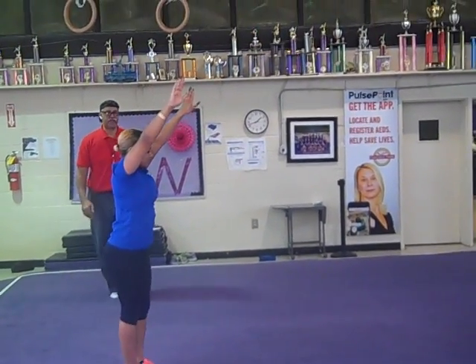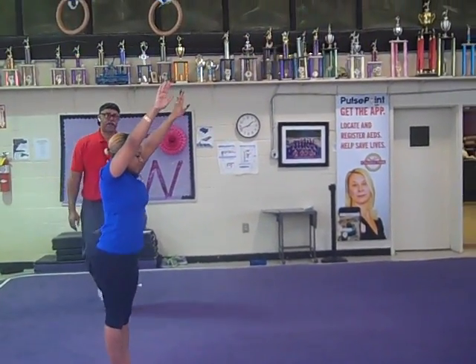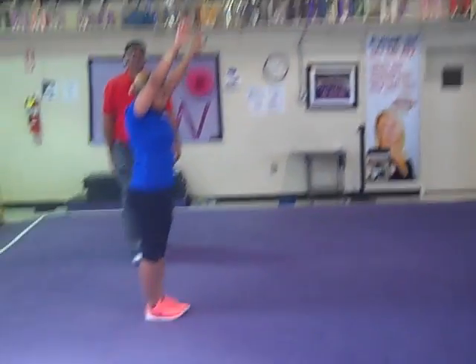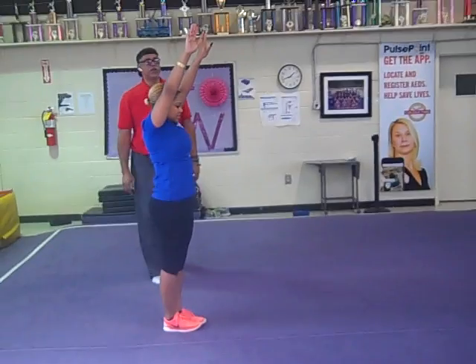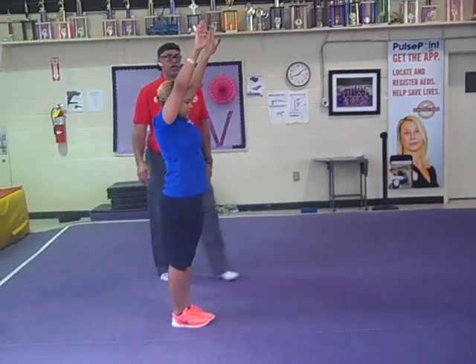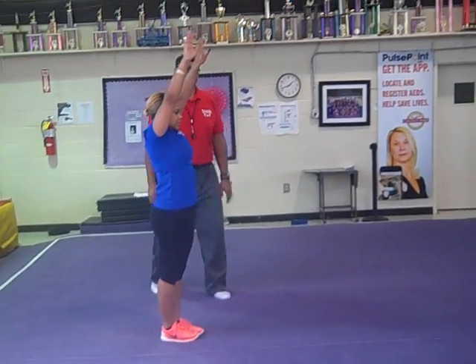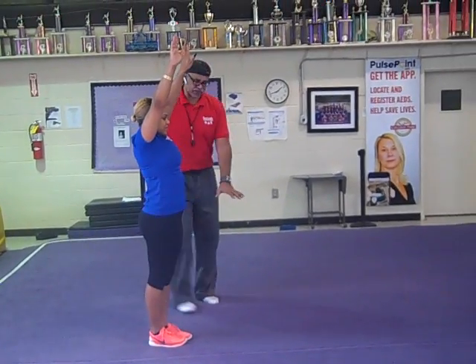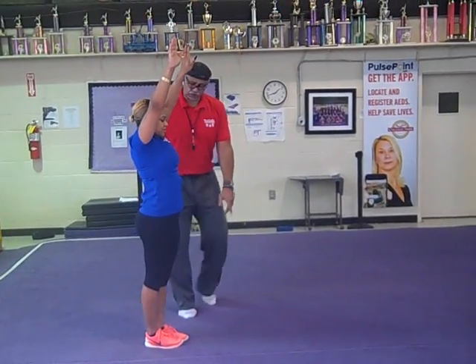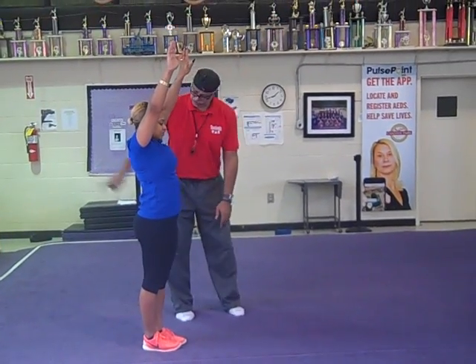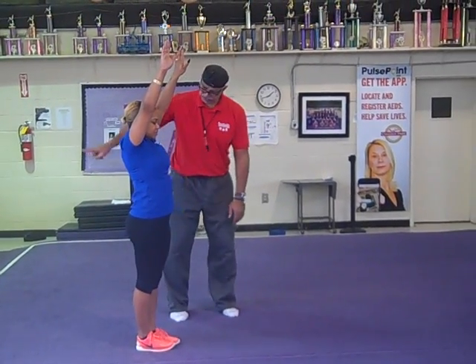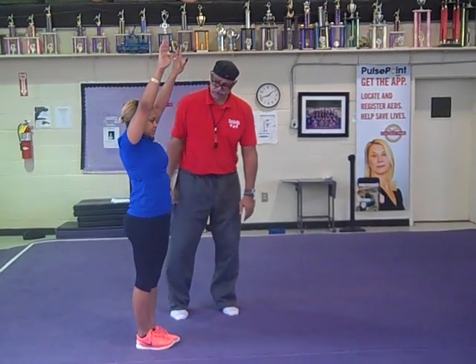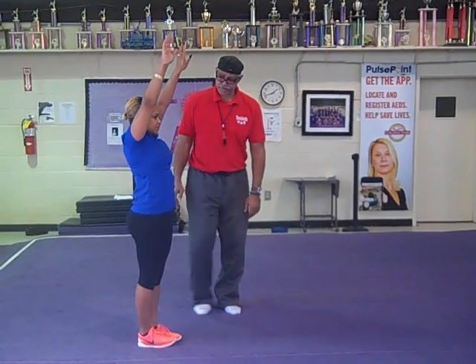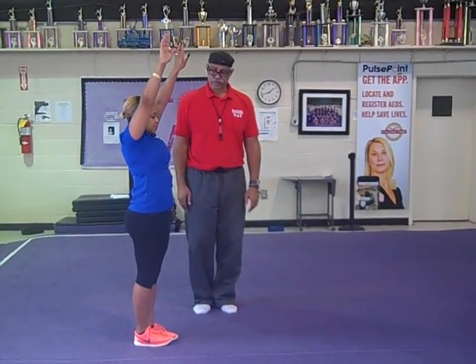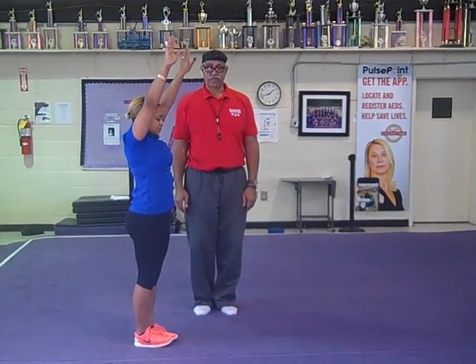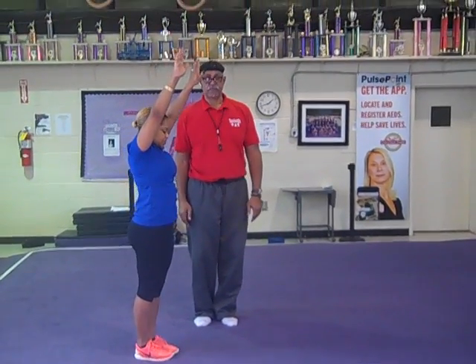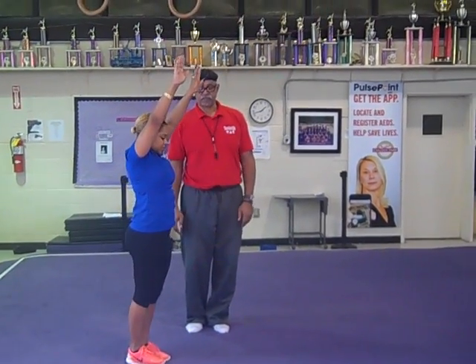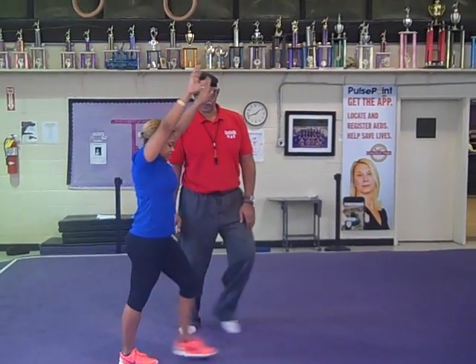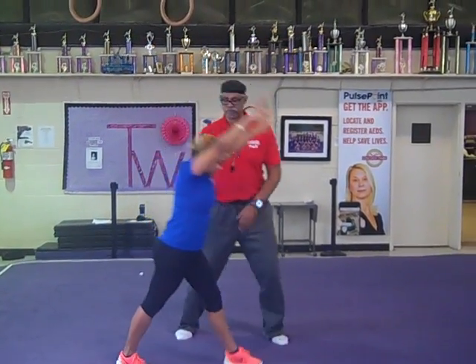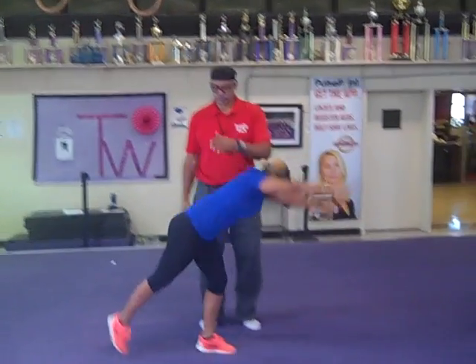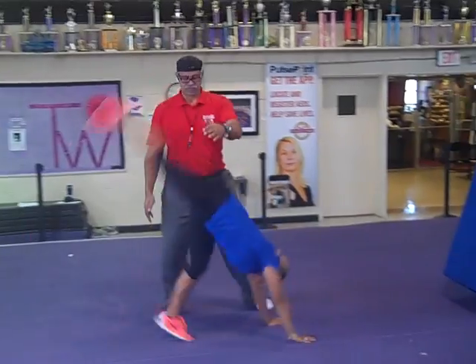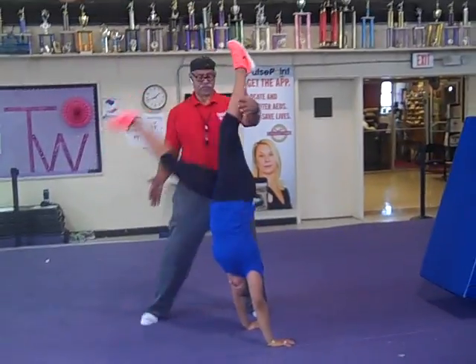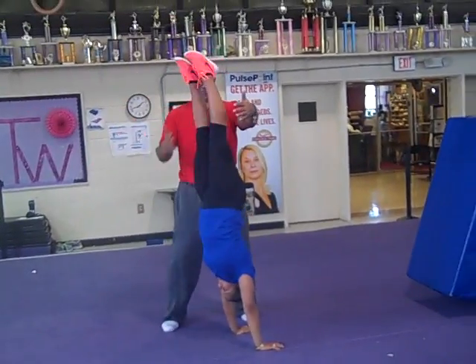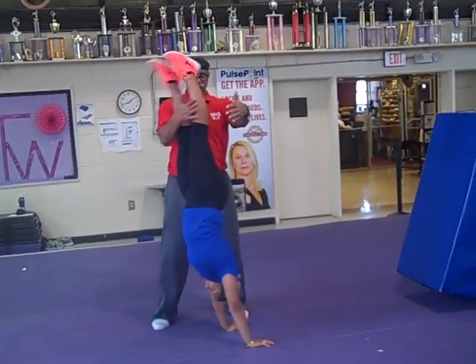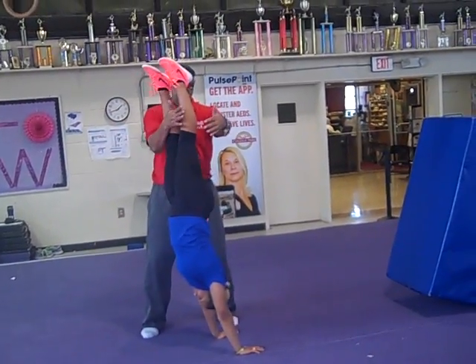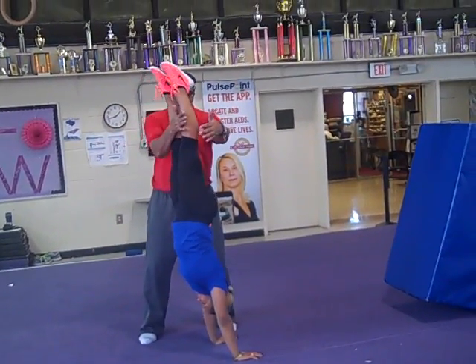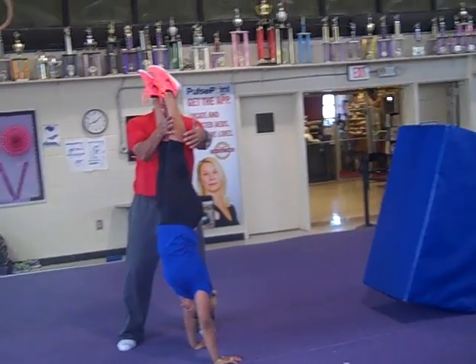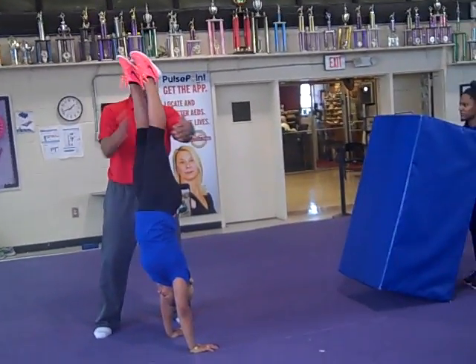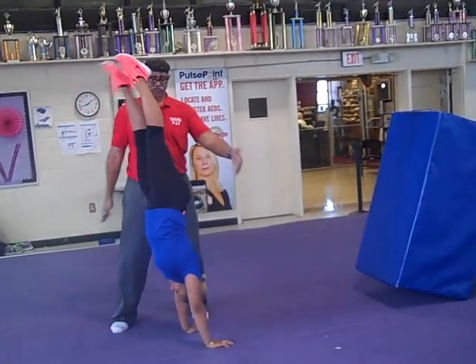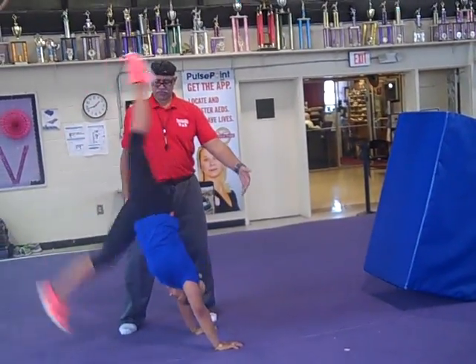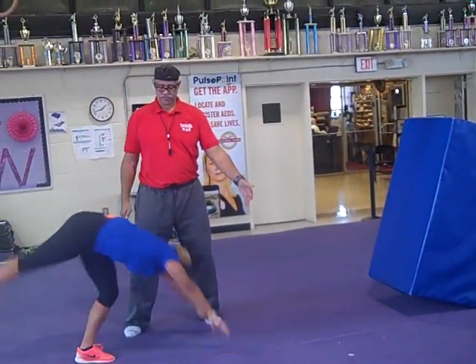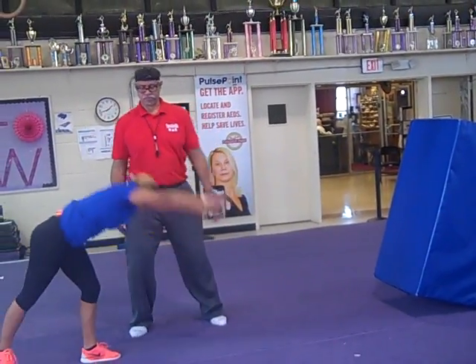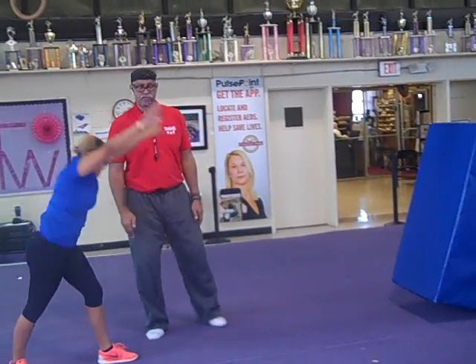All right, so feet are together. All right, lunge. And kick up. Good. All right, and down.